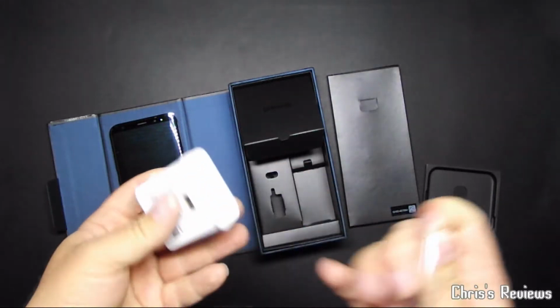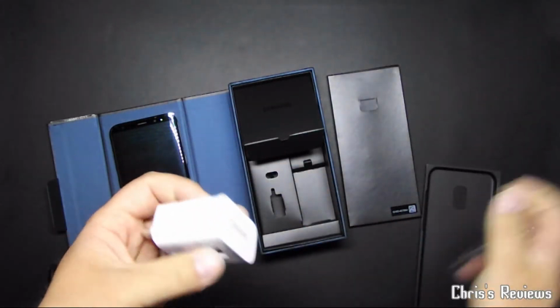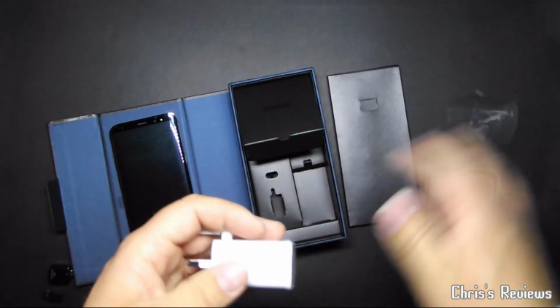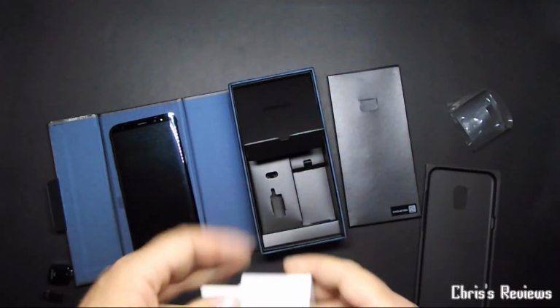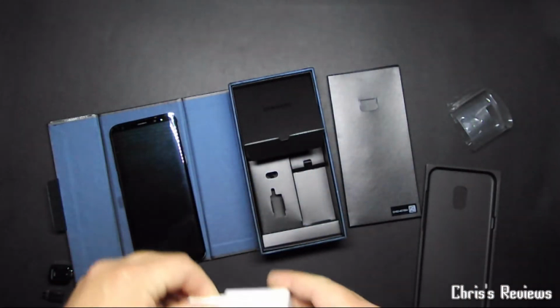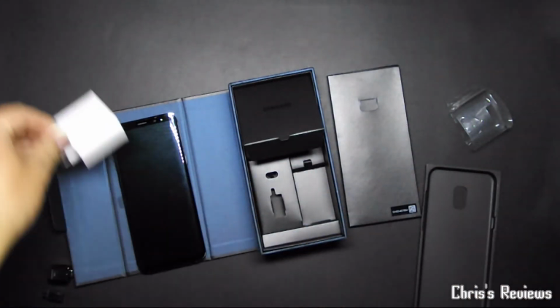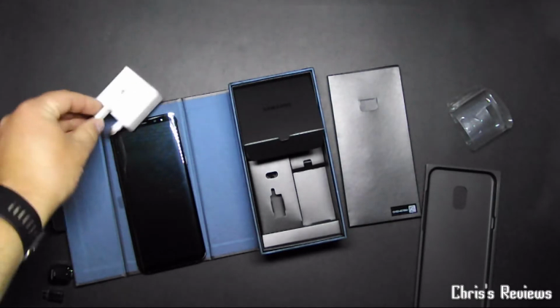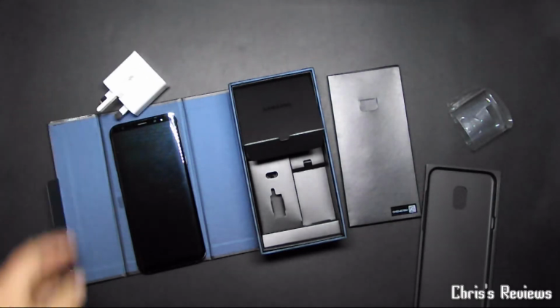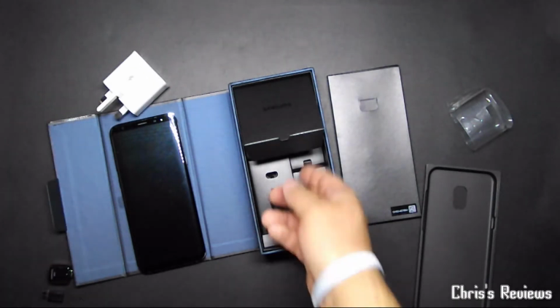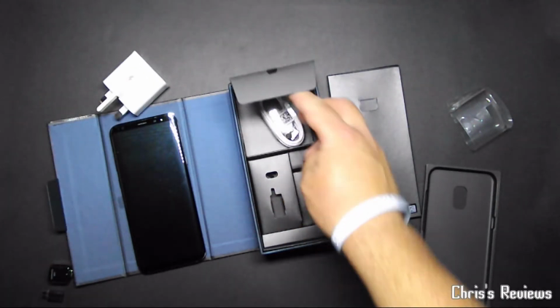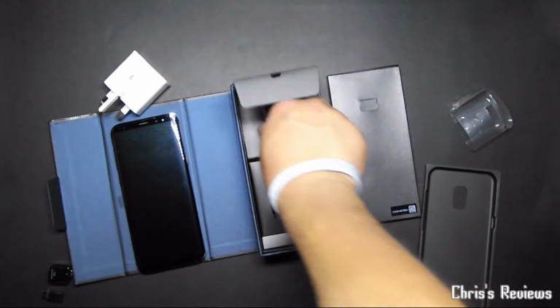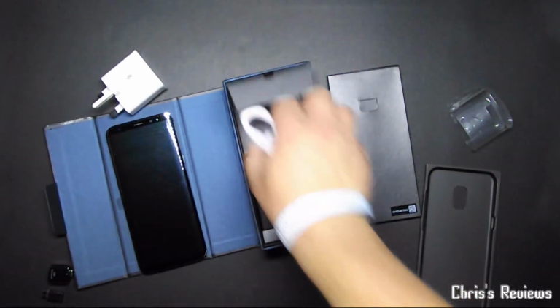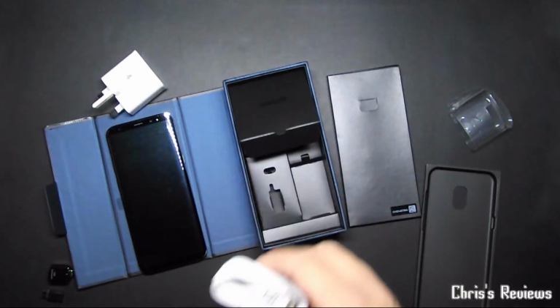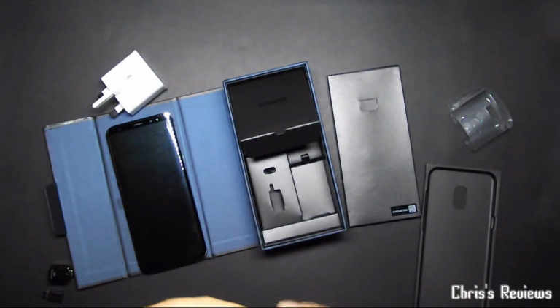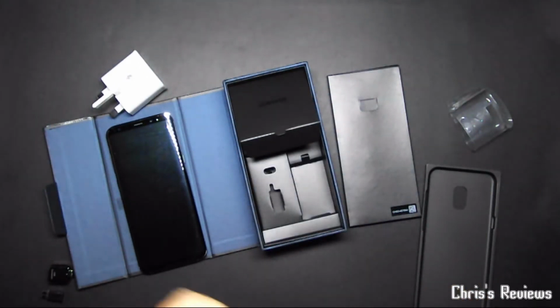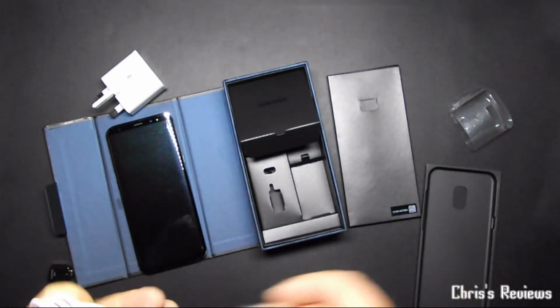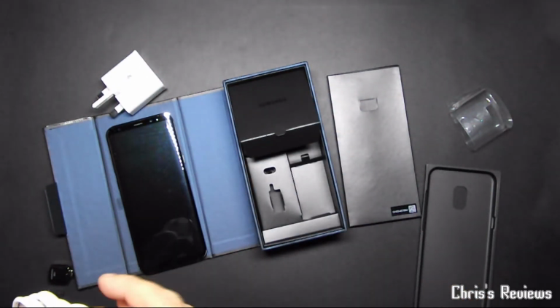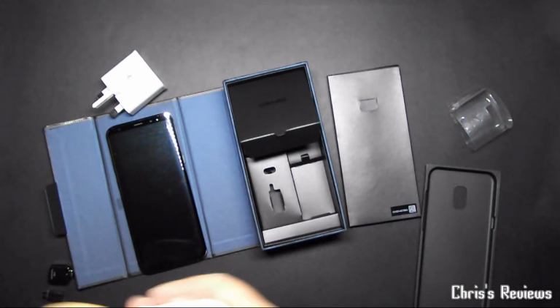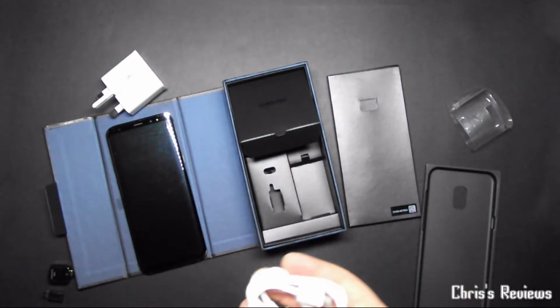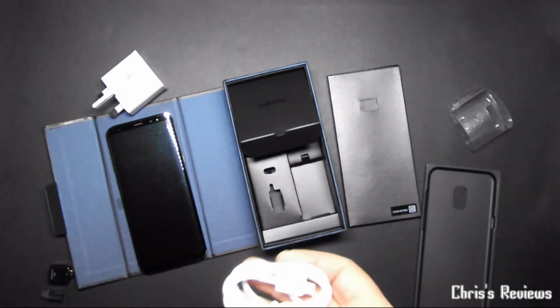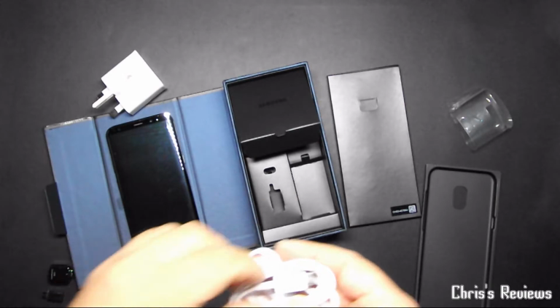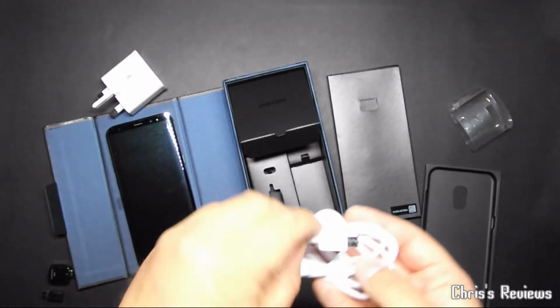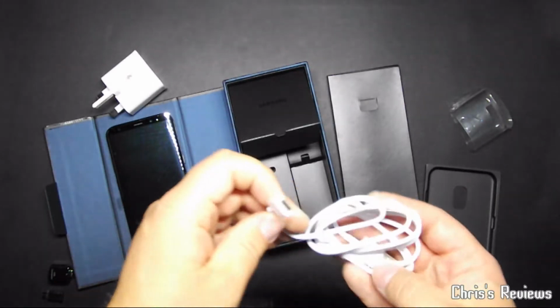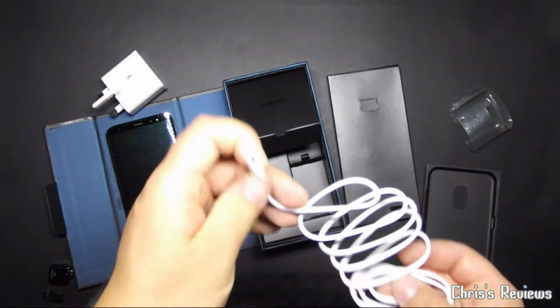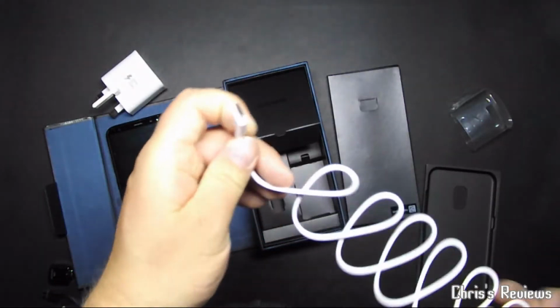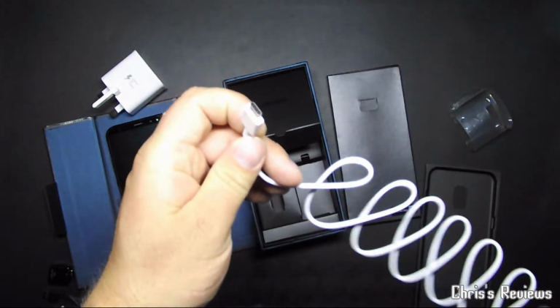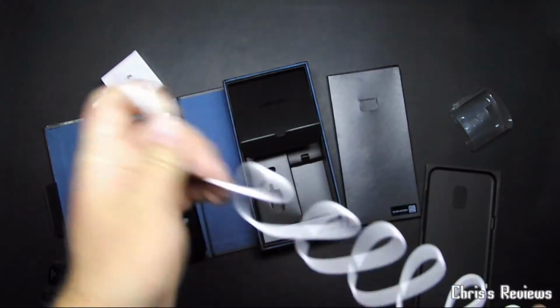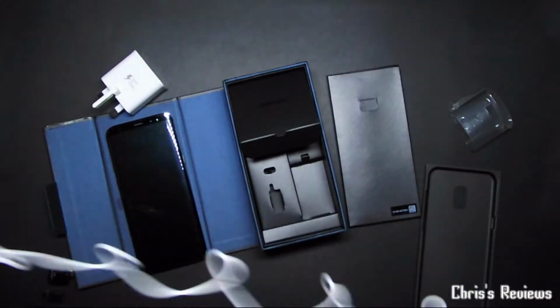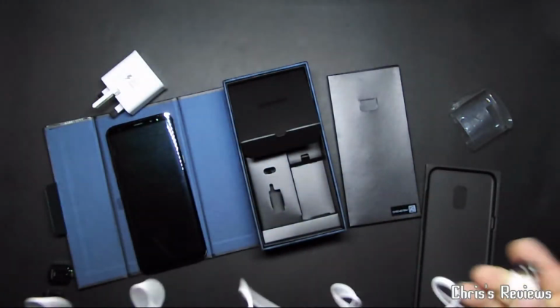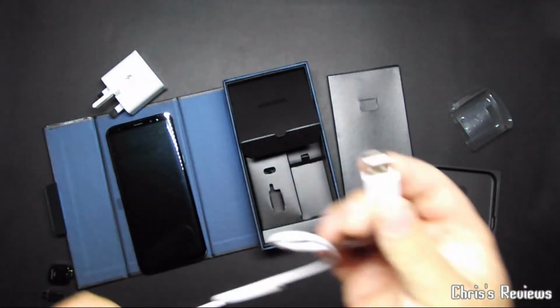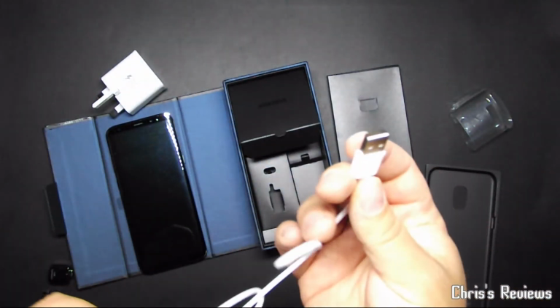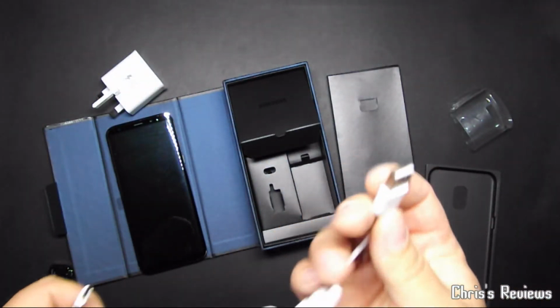There is the cable, which is obviously USB-C to normal USB.